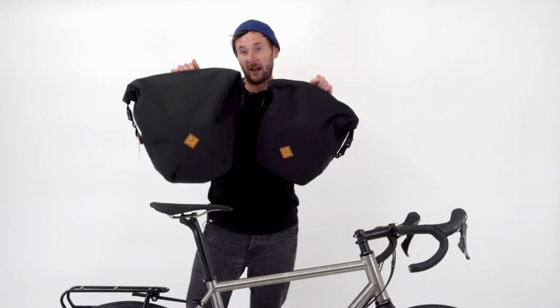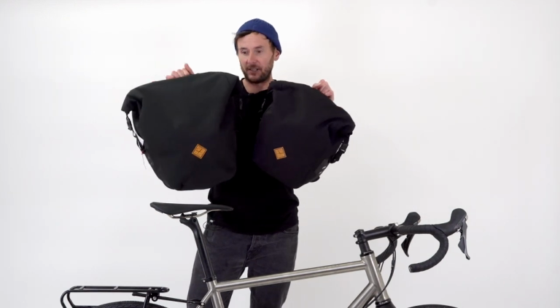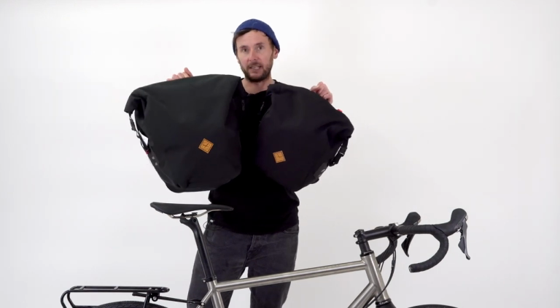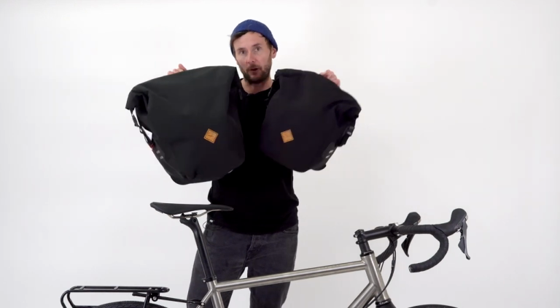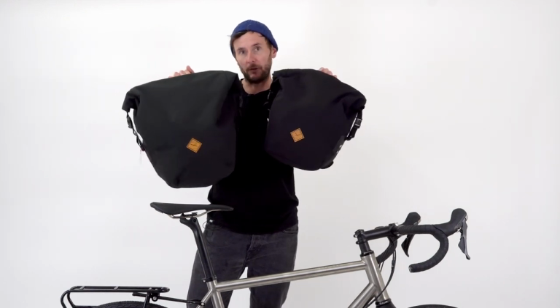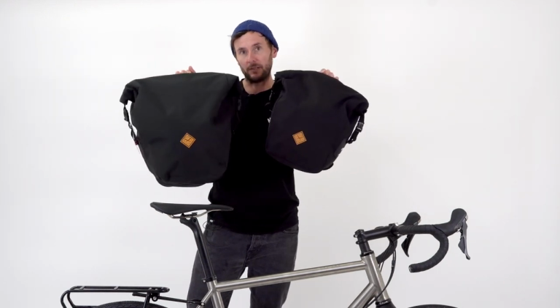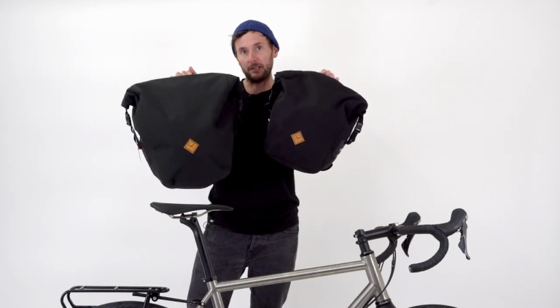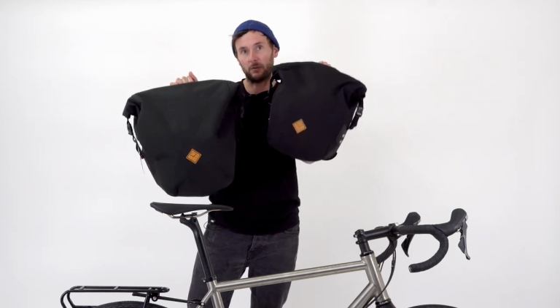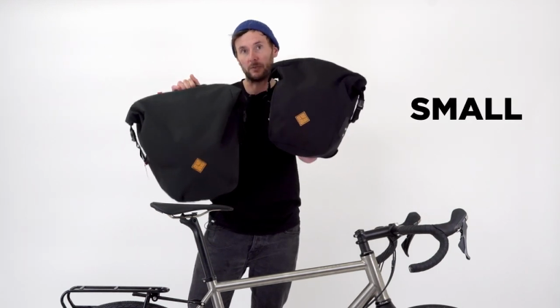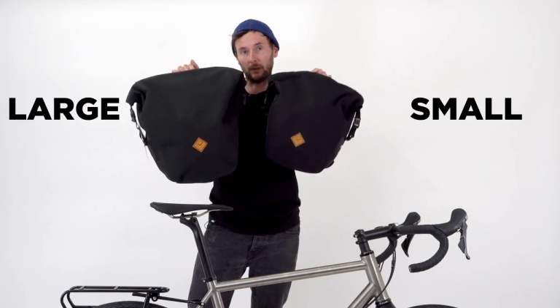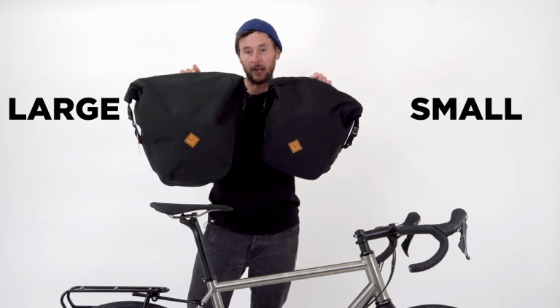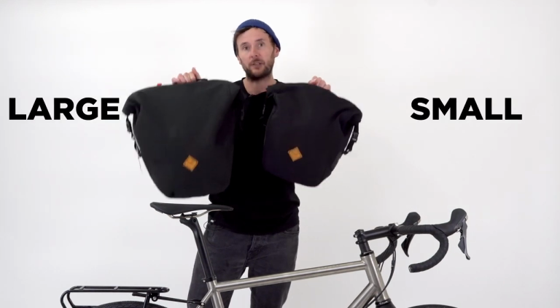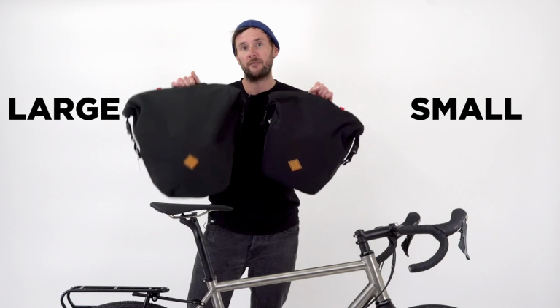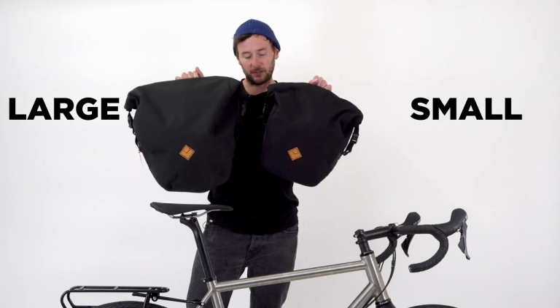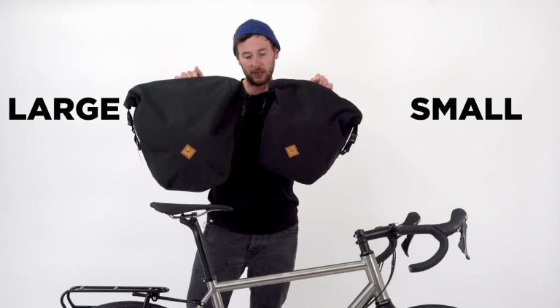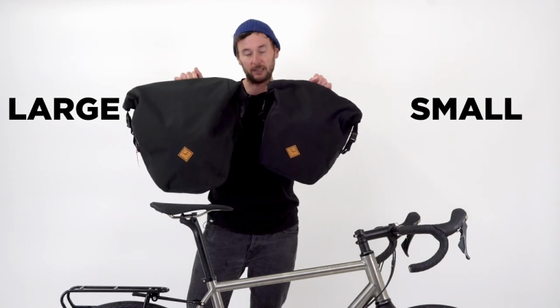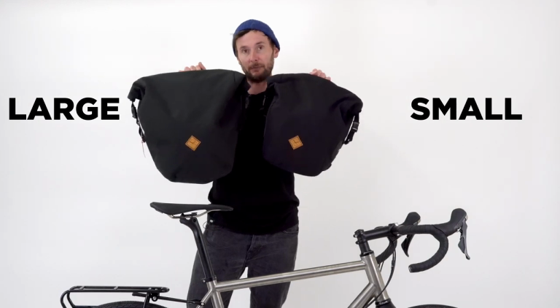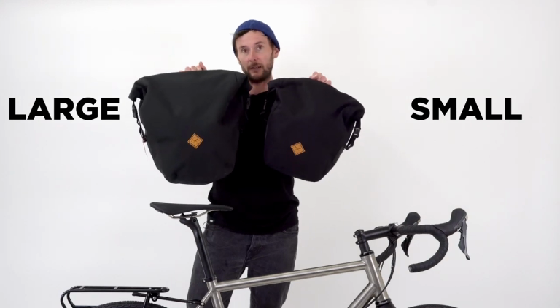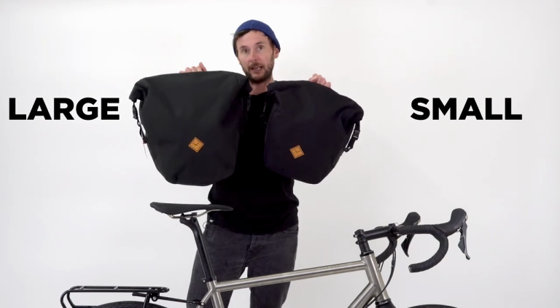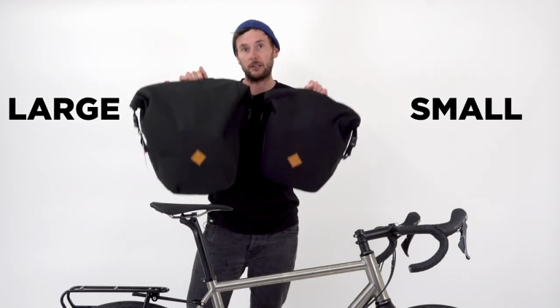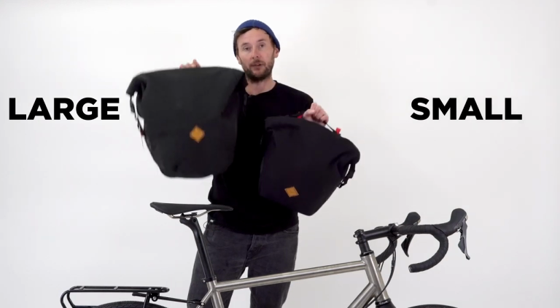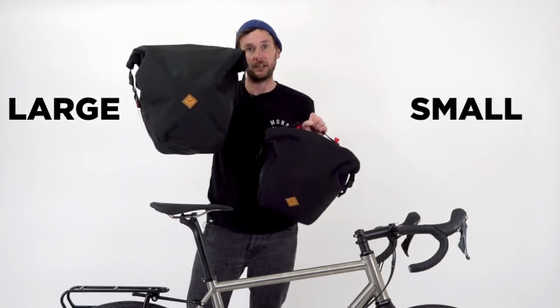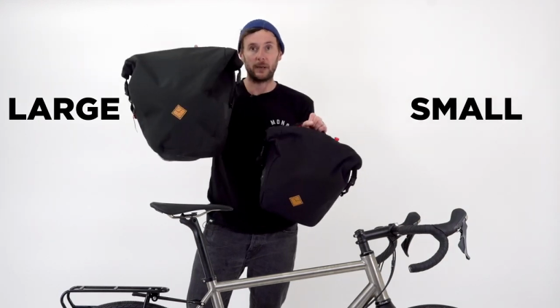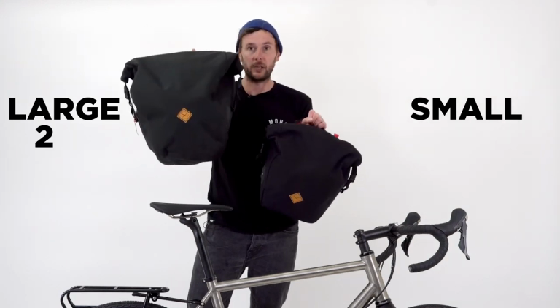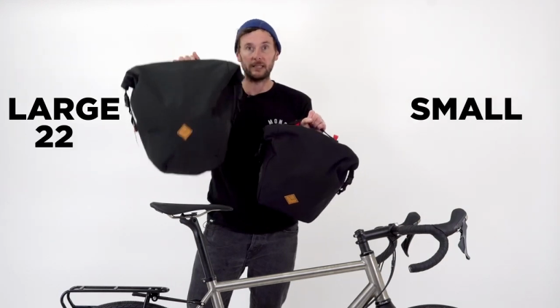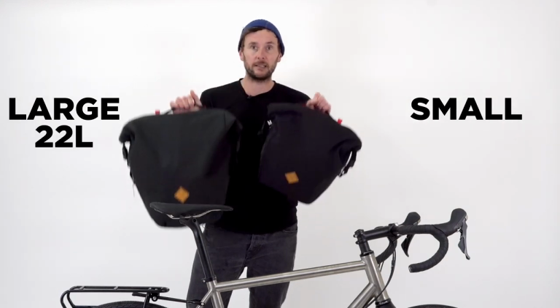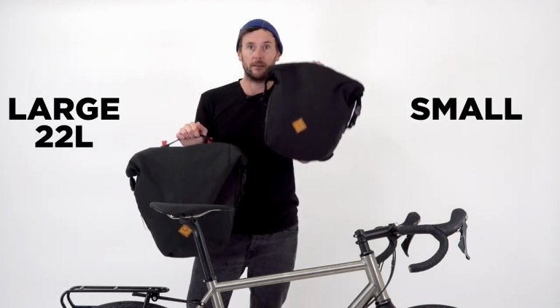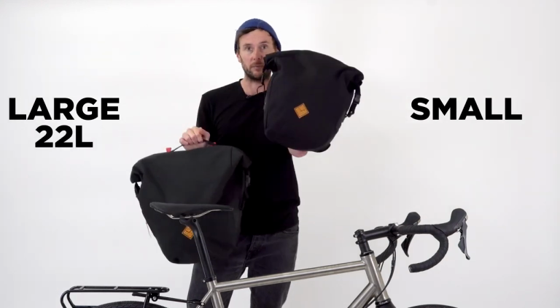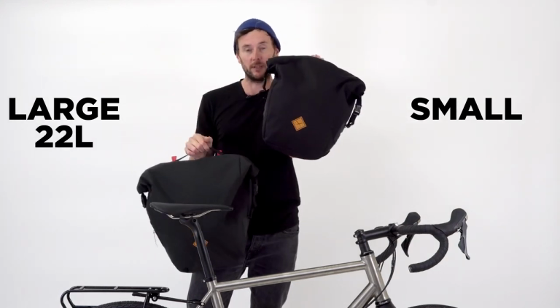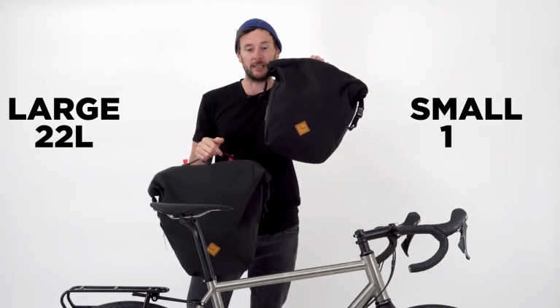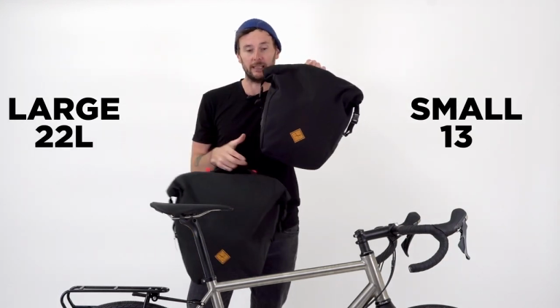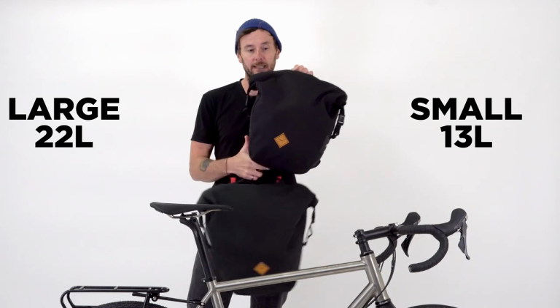As you can see we've got two different sizes — we've got small and large. Features-wise they're absolutely identical. The large is 22 litres and the small is 13 litres.